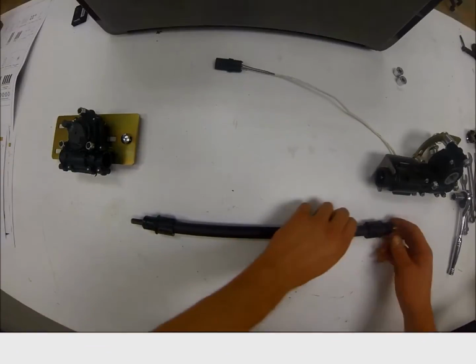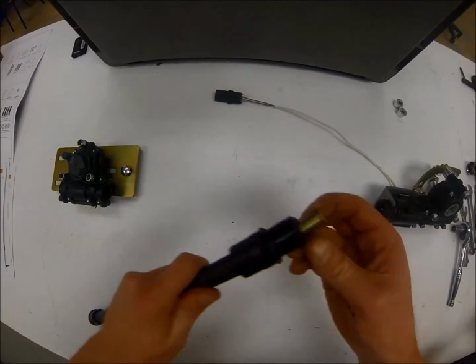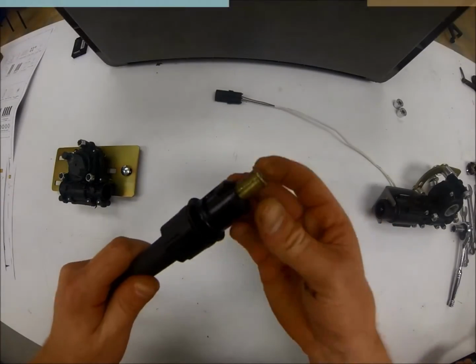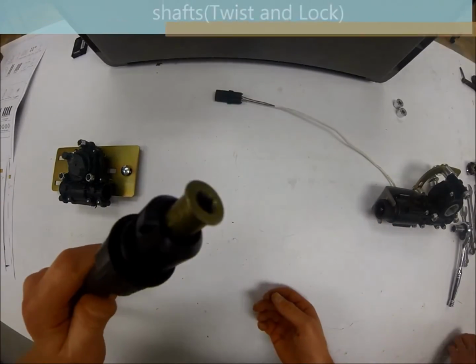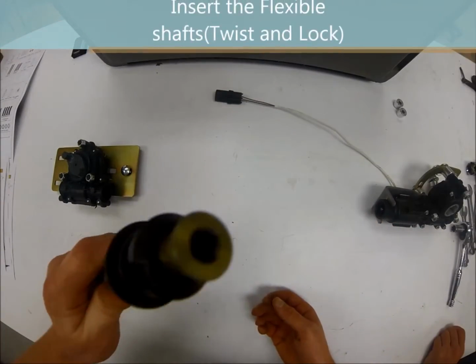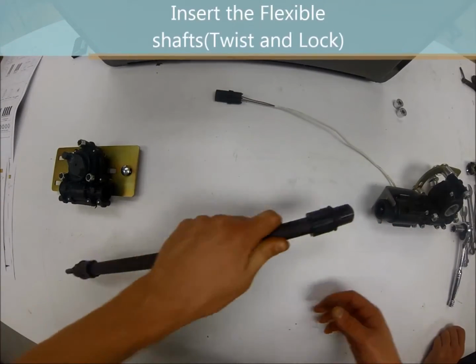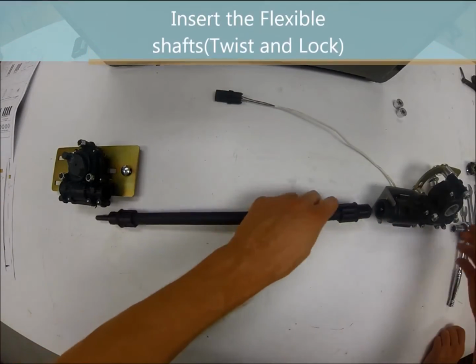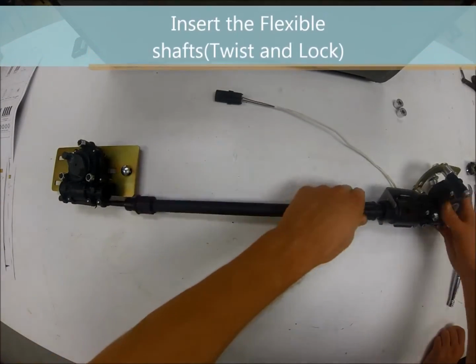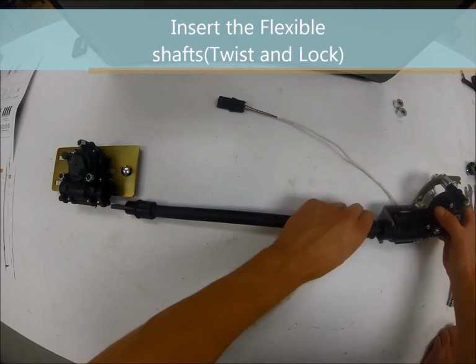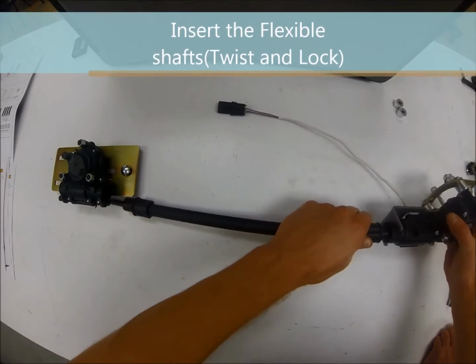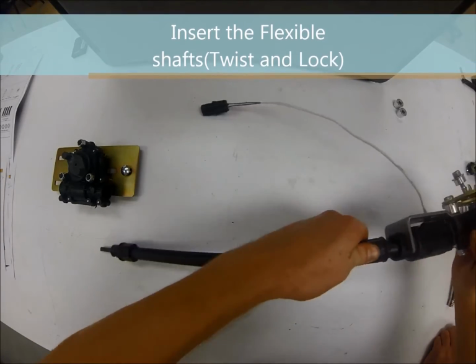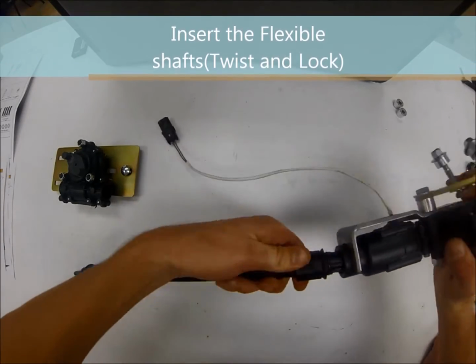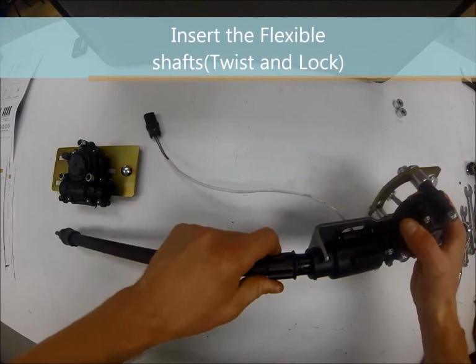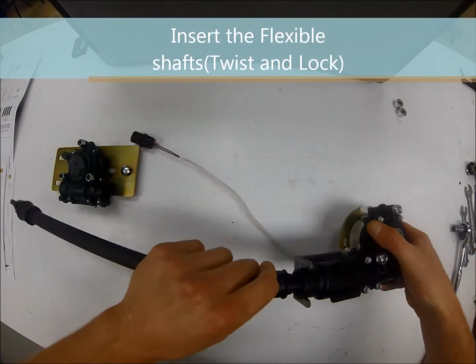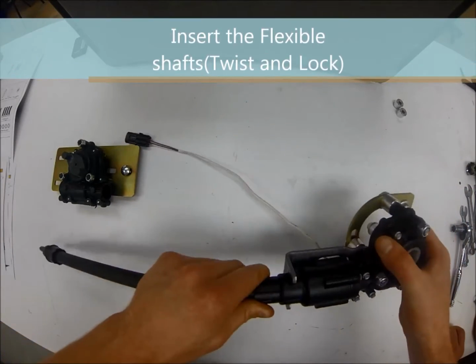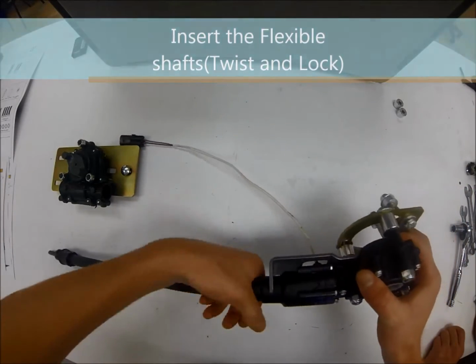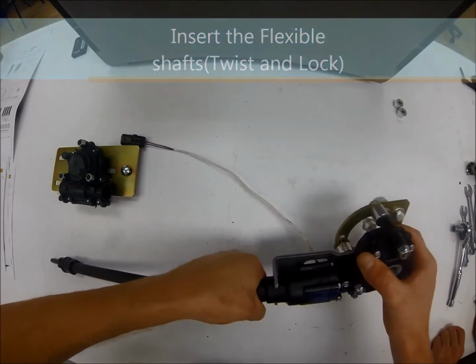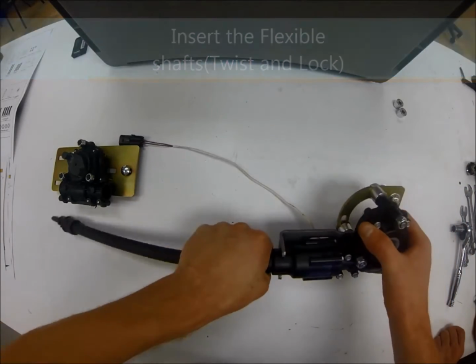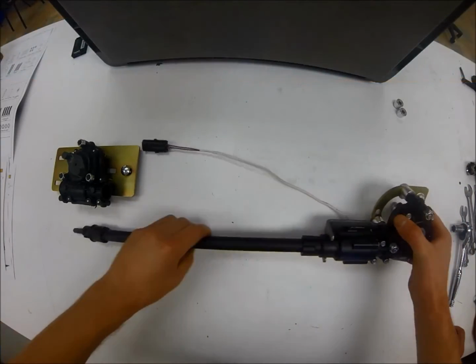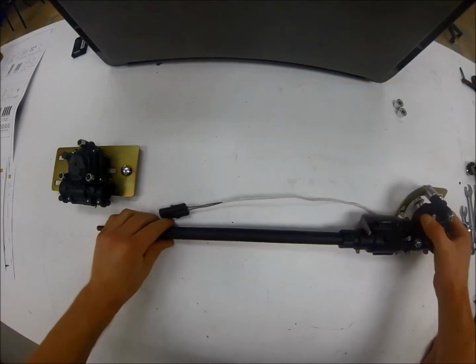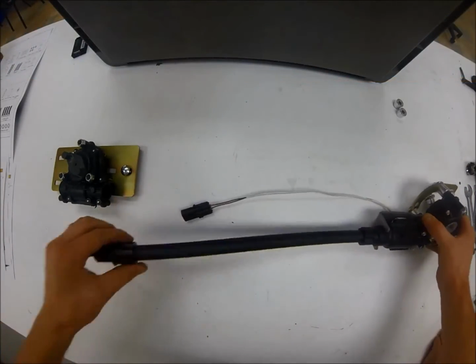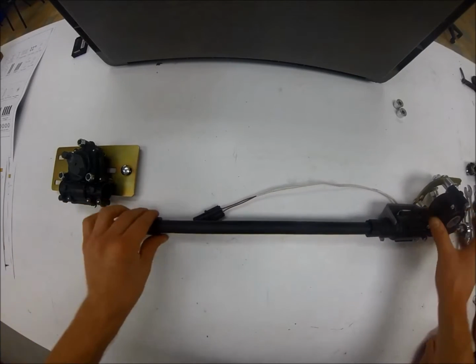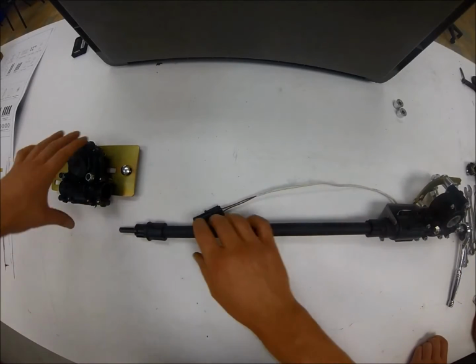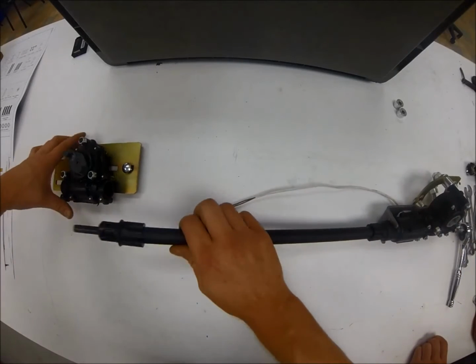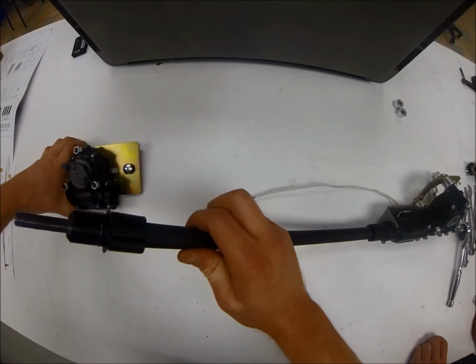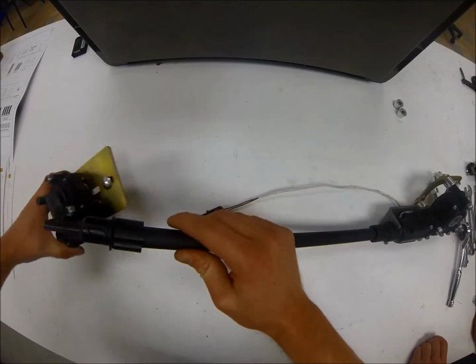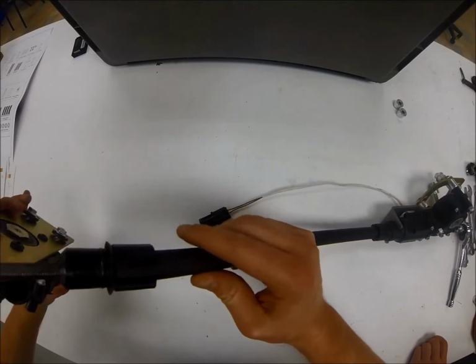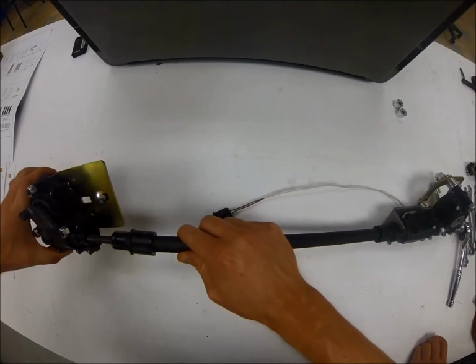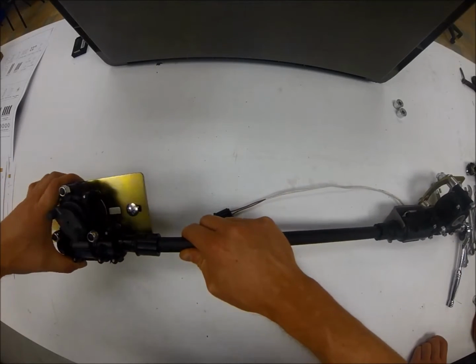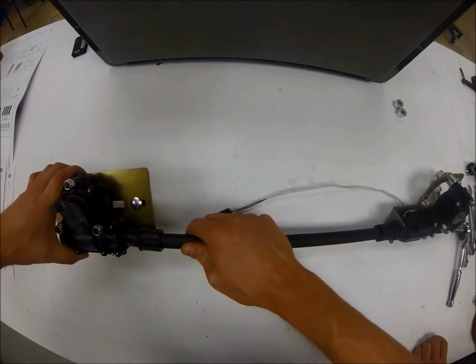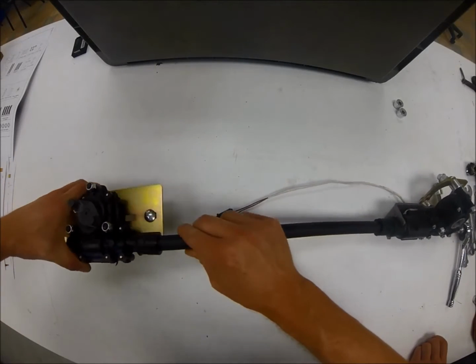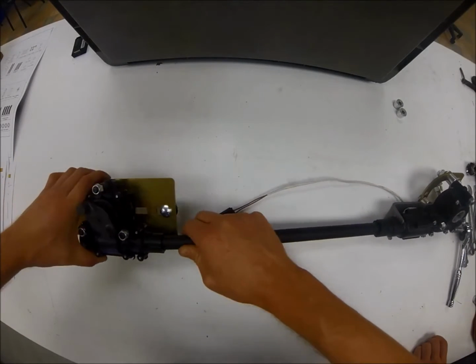After mounting all the required hardware and bracketry to the gearboxes, it is suggested to reinsert the shaft into the gearboxes in order to avoid any contamination entering the system during transportation.